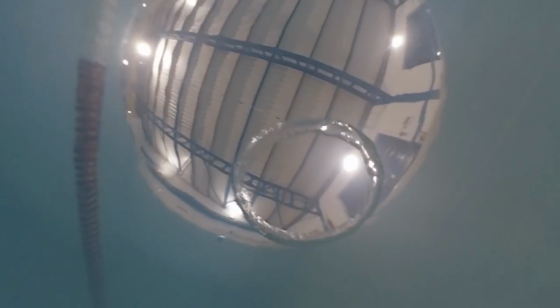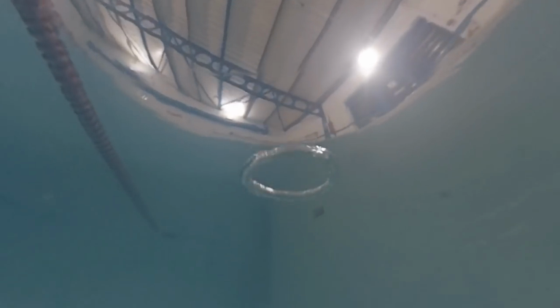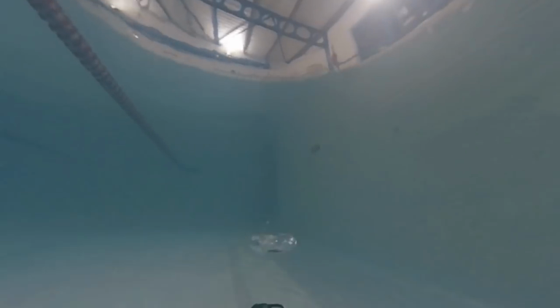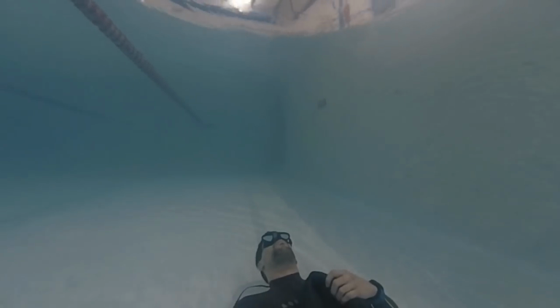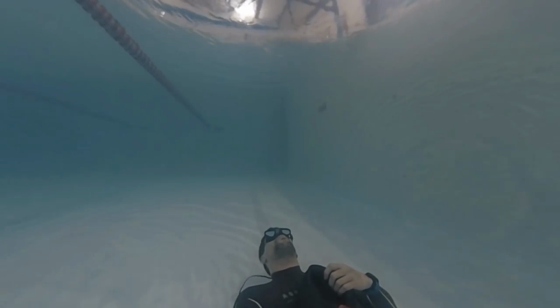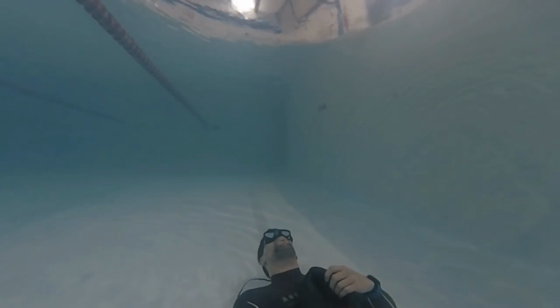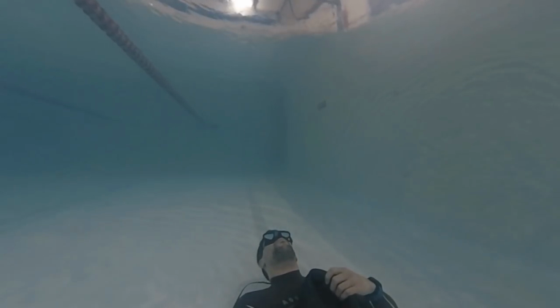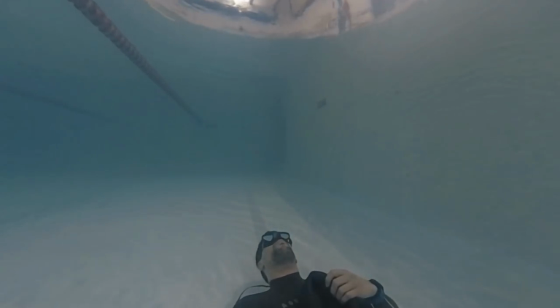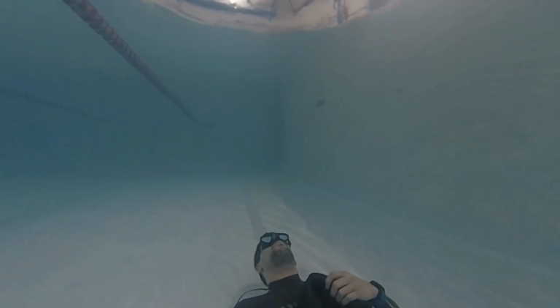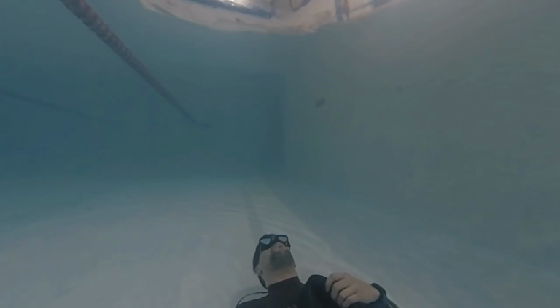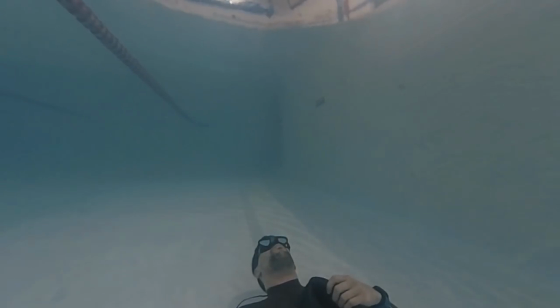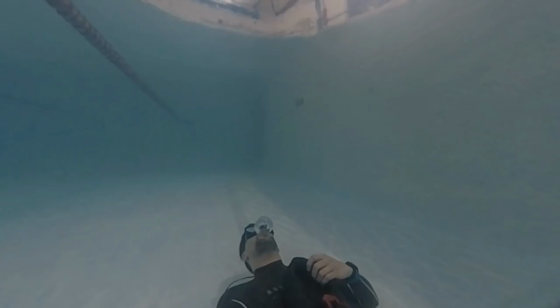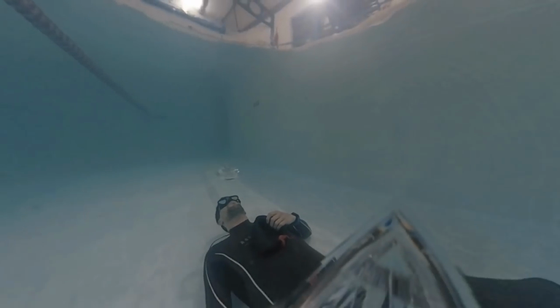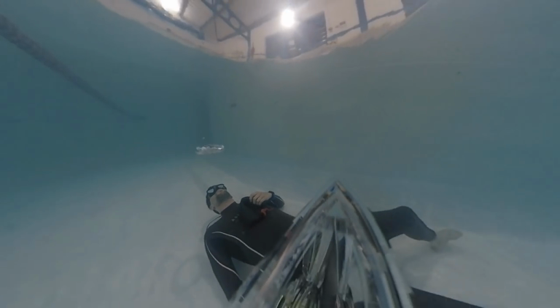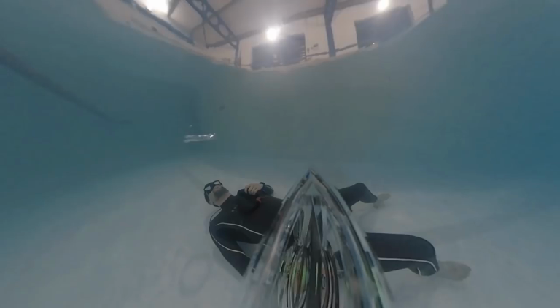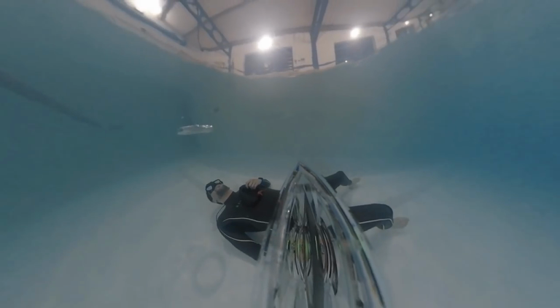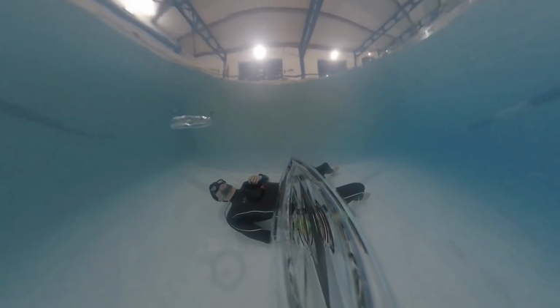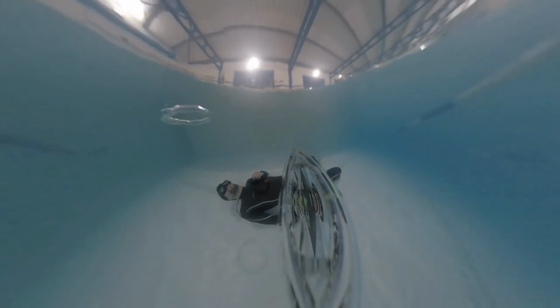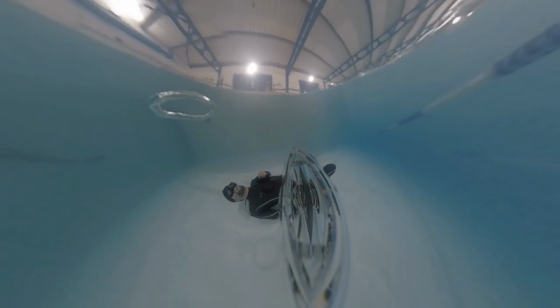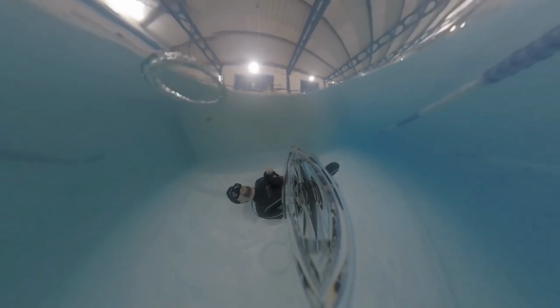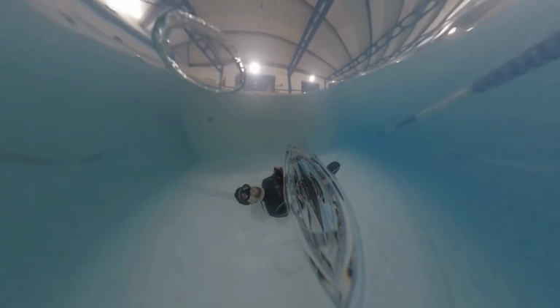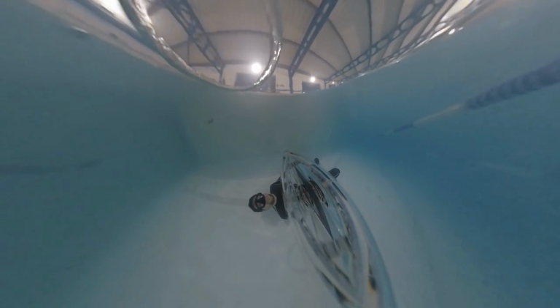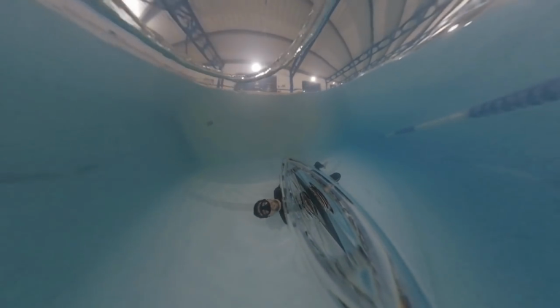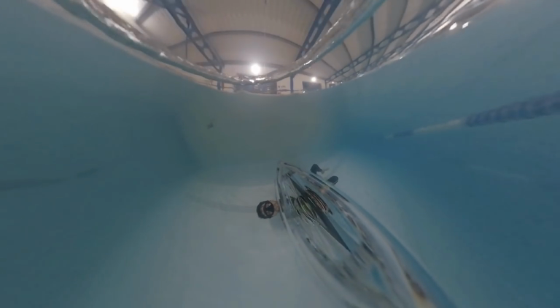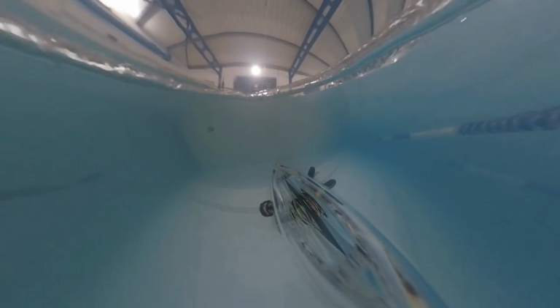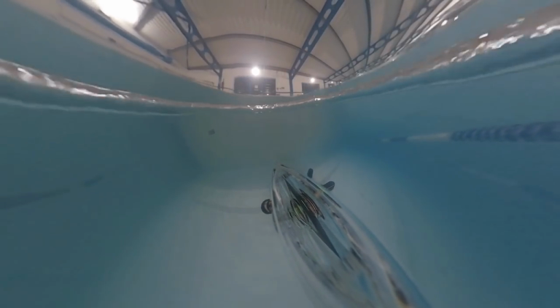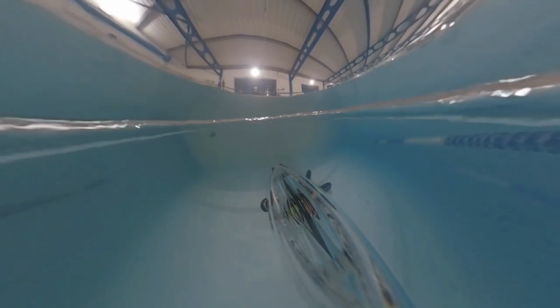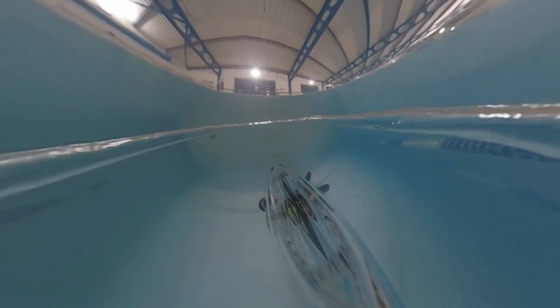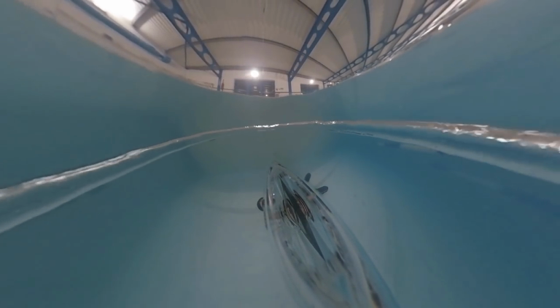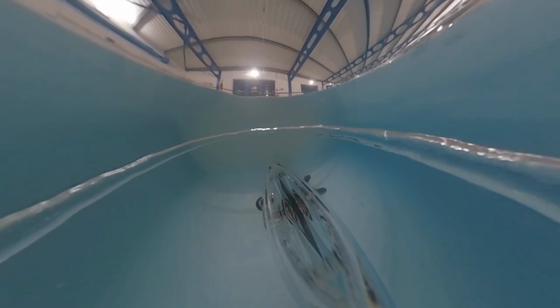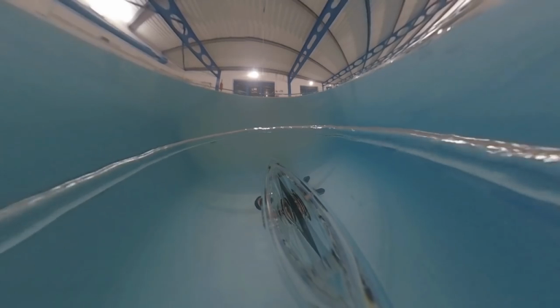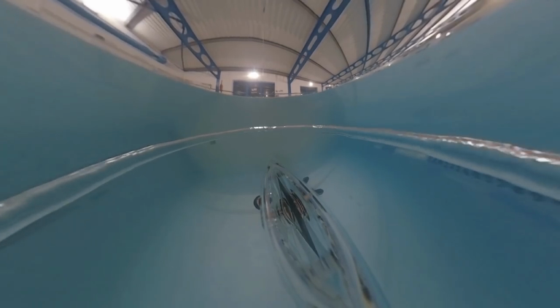Zoom. So okay, so you blow a bubble and then... Hey! See what I did there.